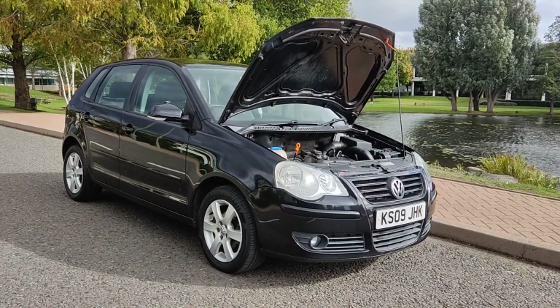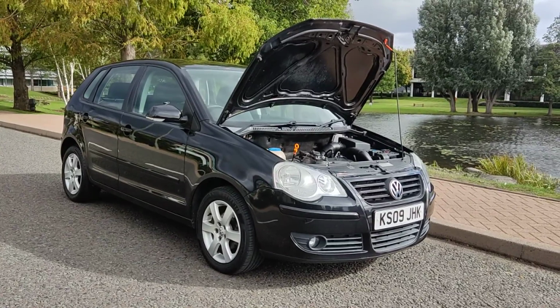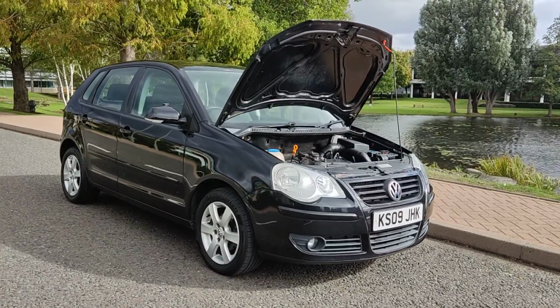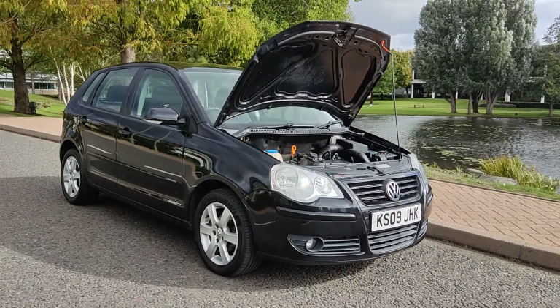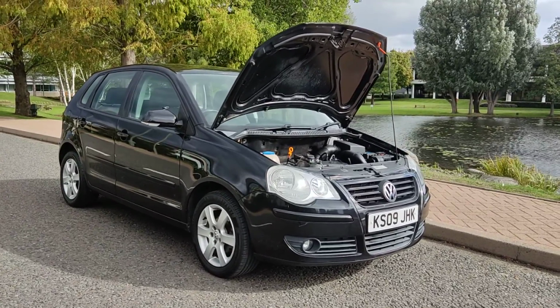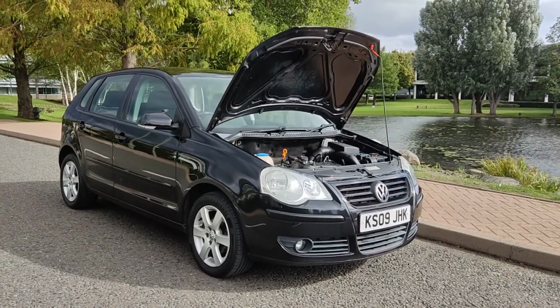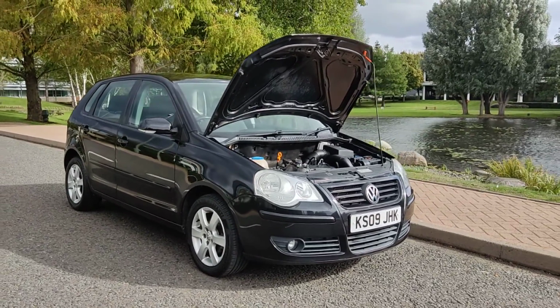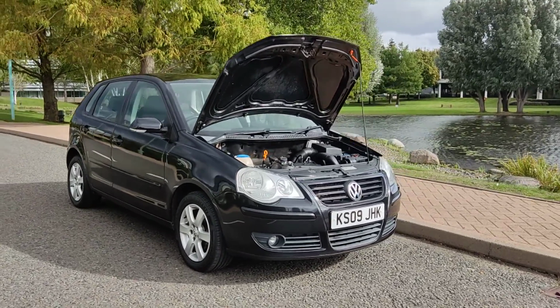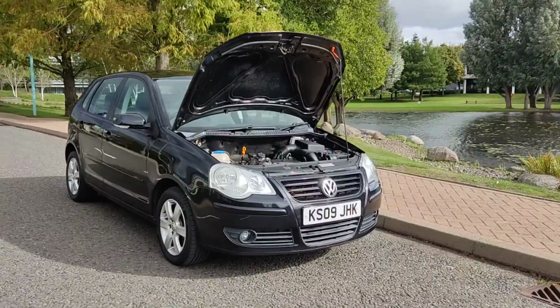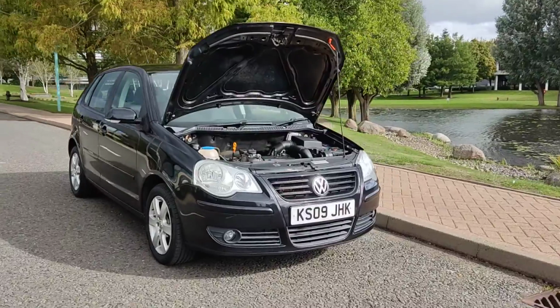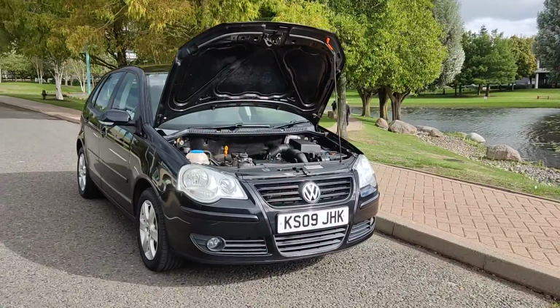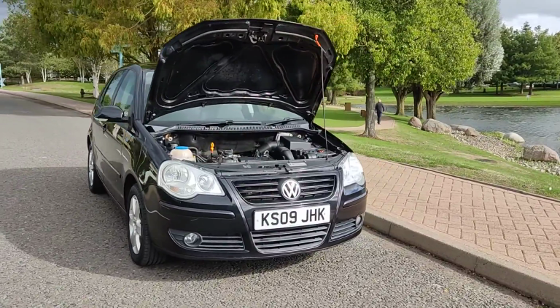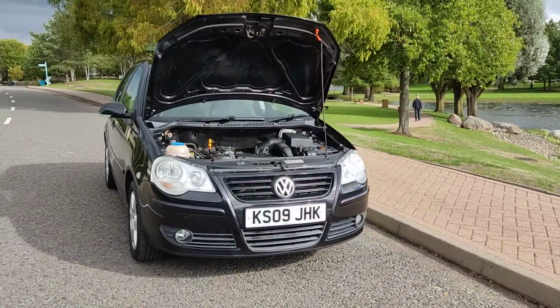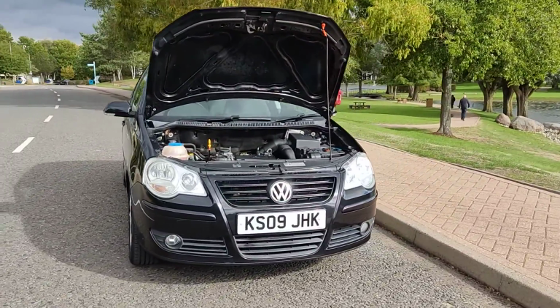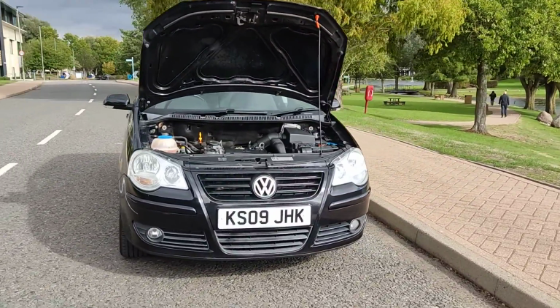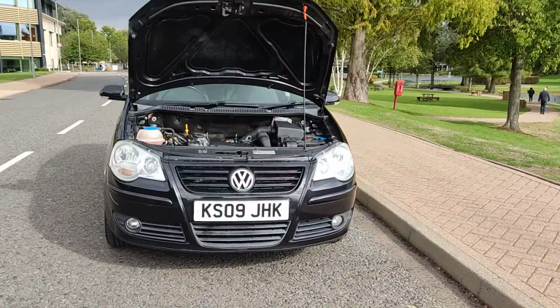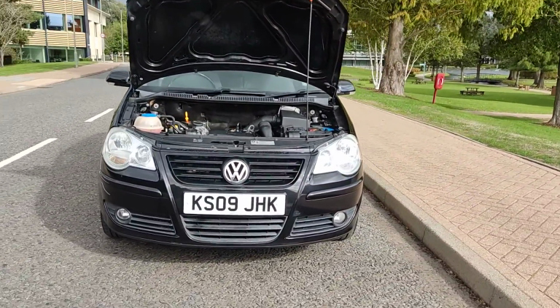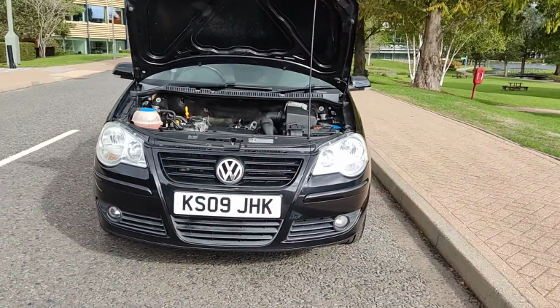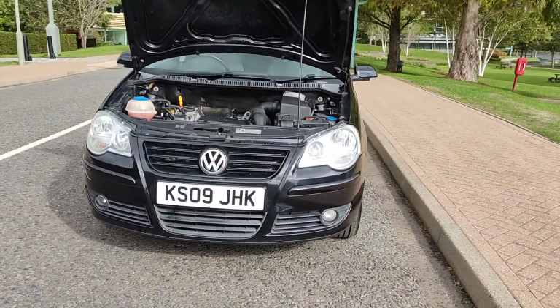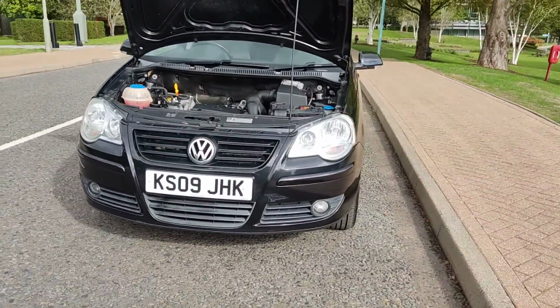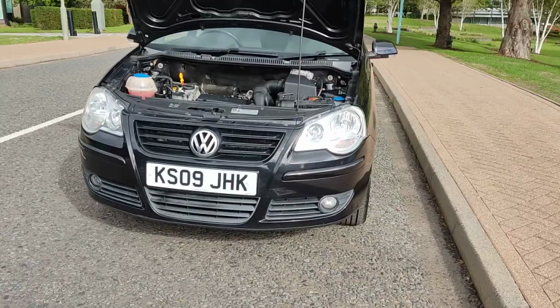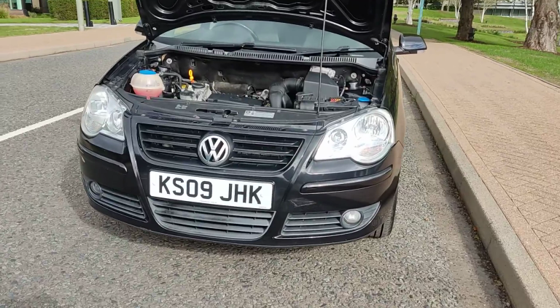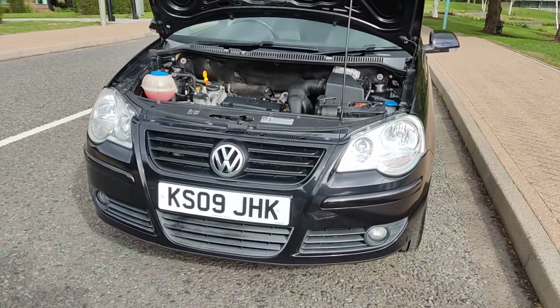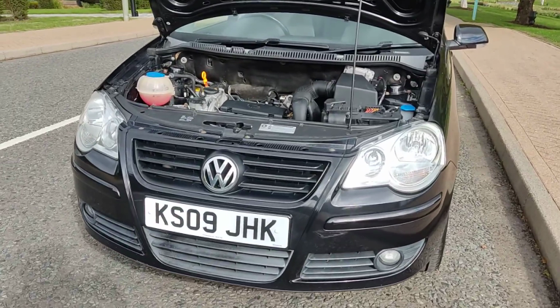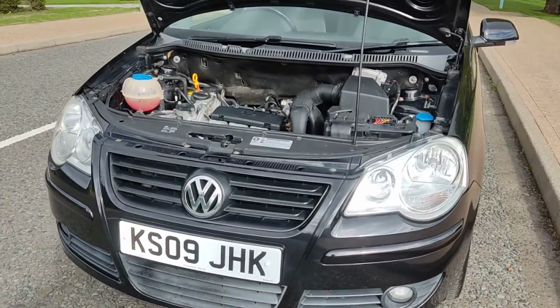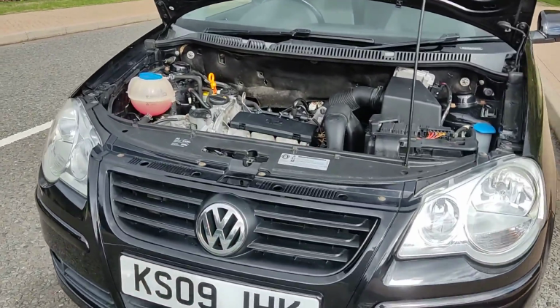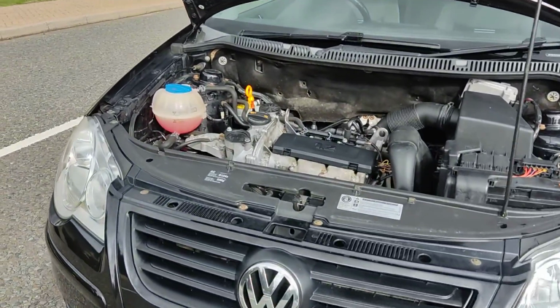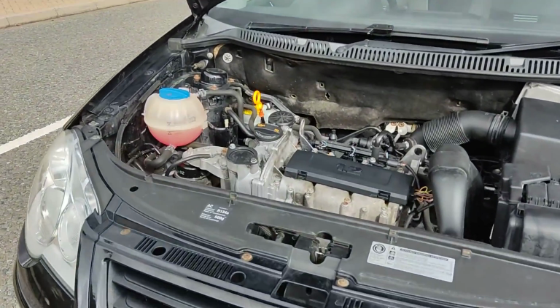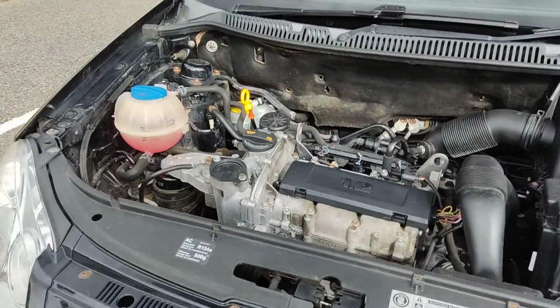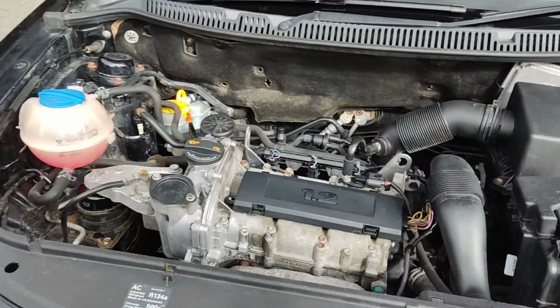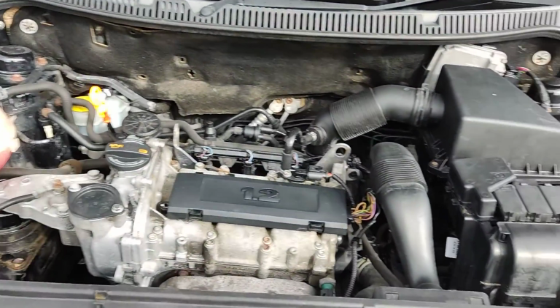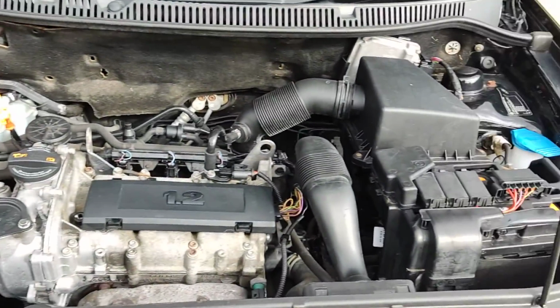KS09JHK — a black Volkswagen Polo 1.2 Match, 5-door, petrol with manual gearbox. Nice clean sparkling headlights with fog lights, and a very nice and clean engine bay.